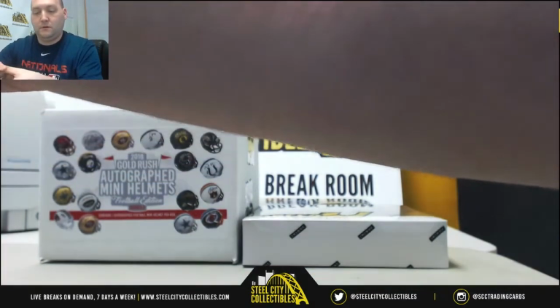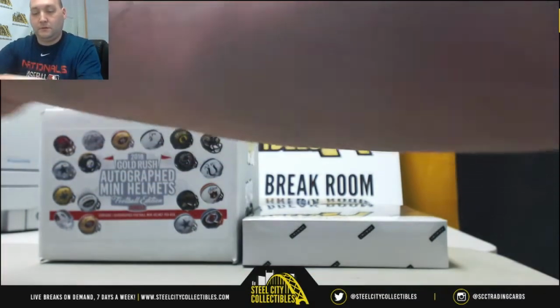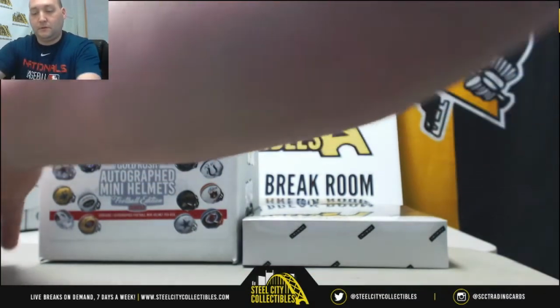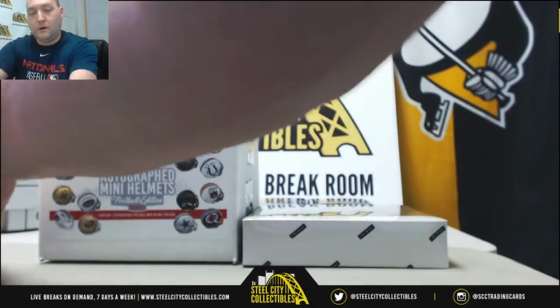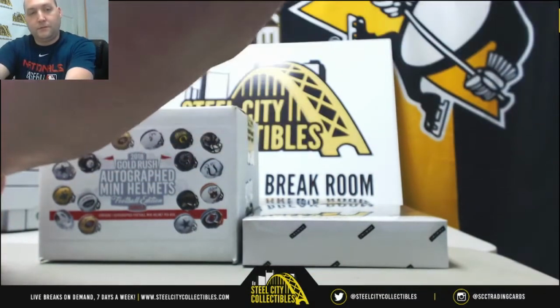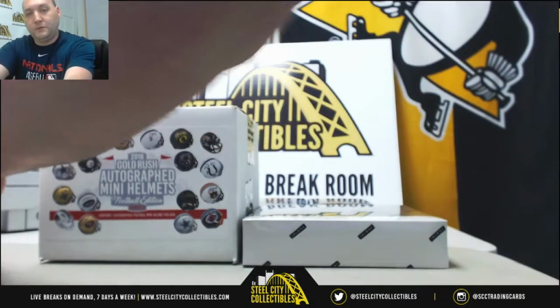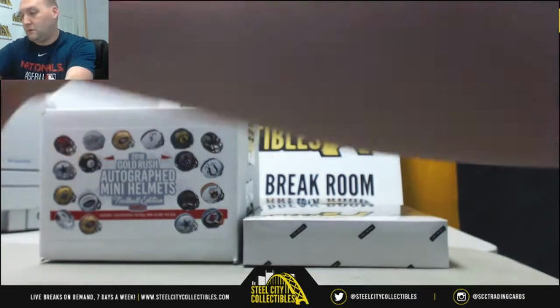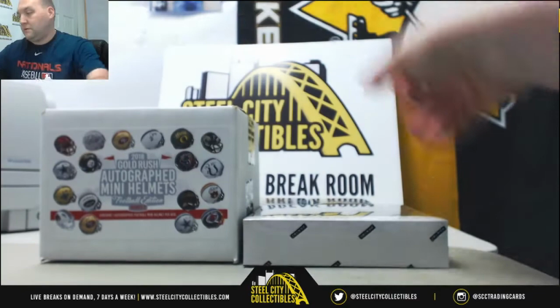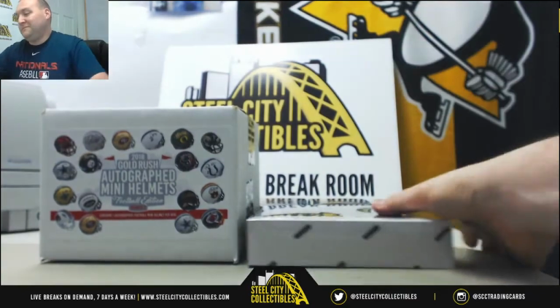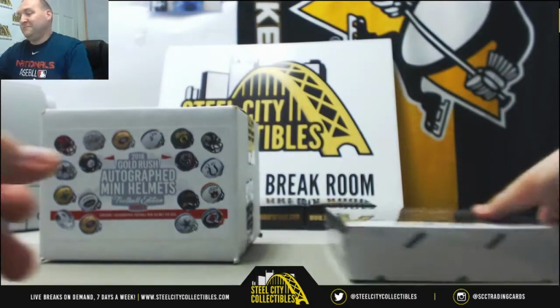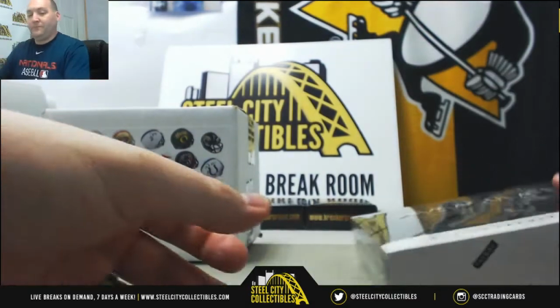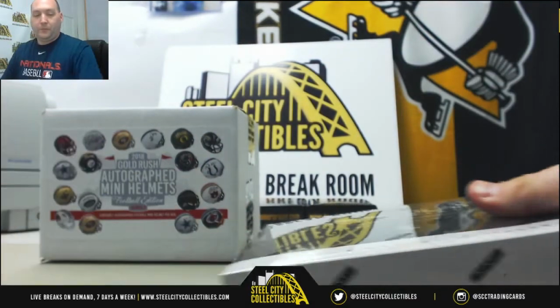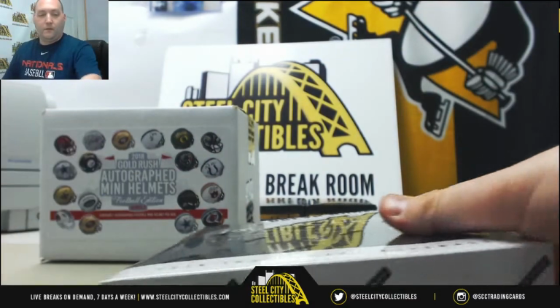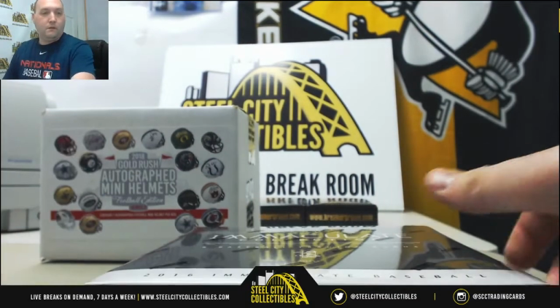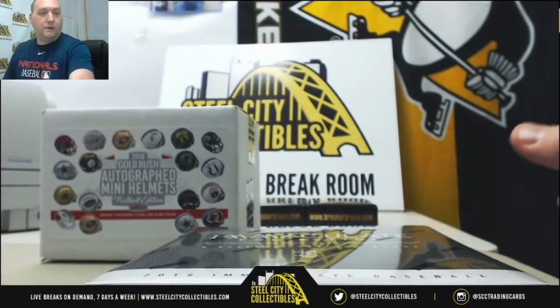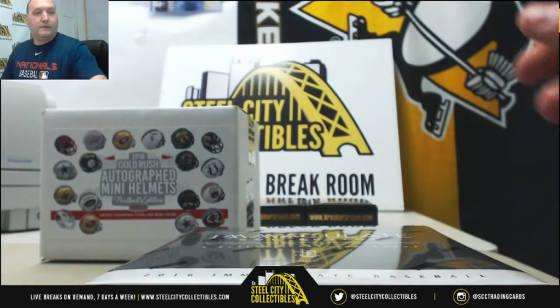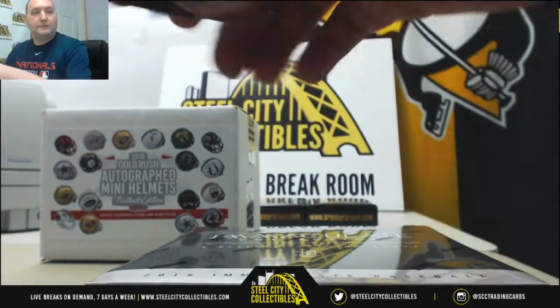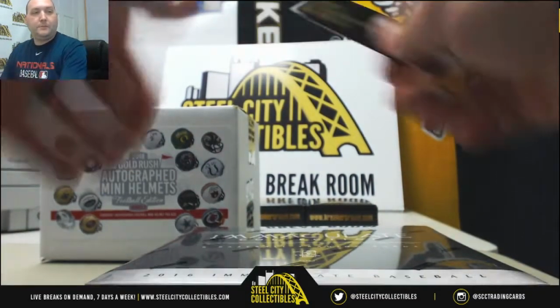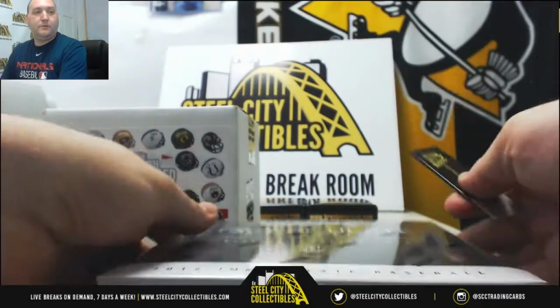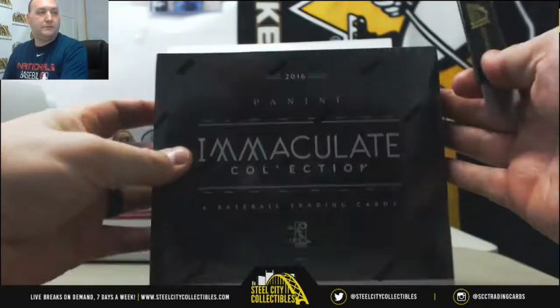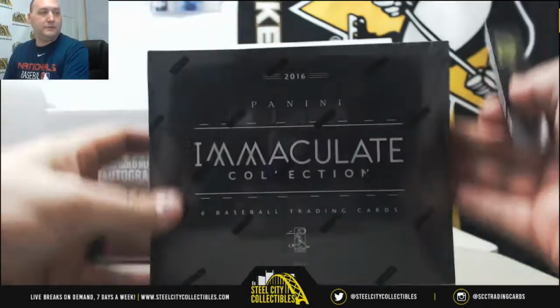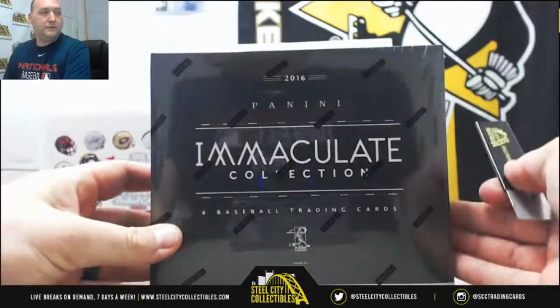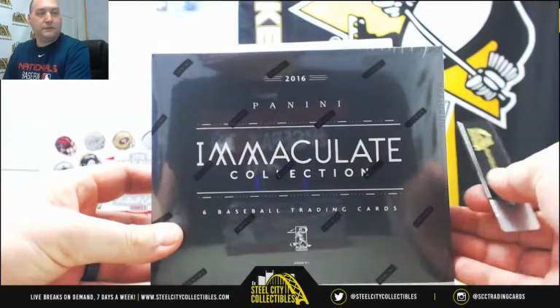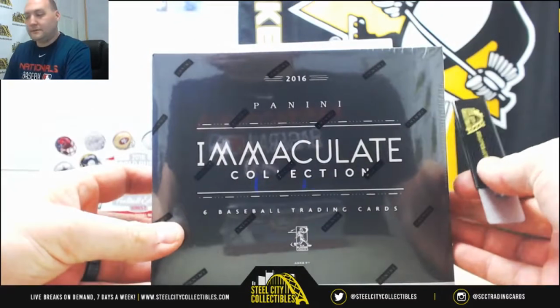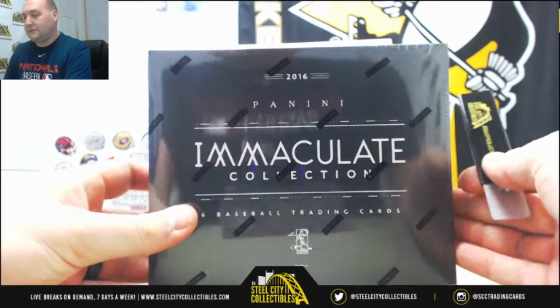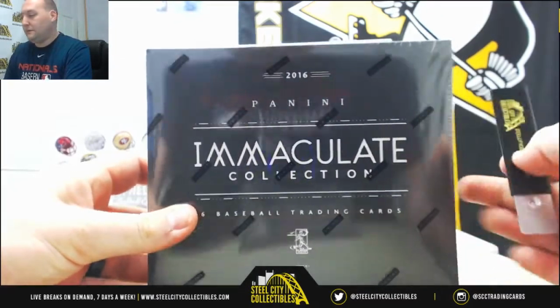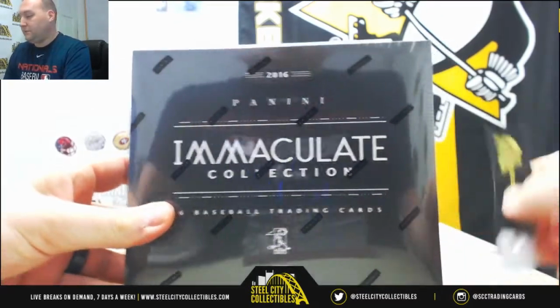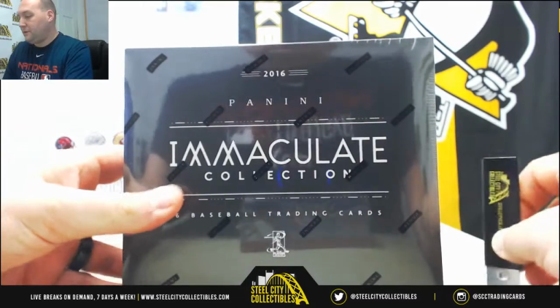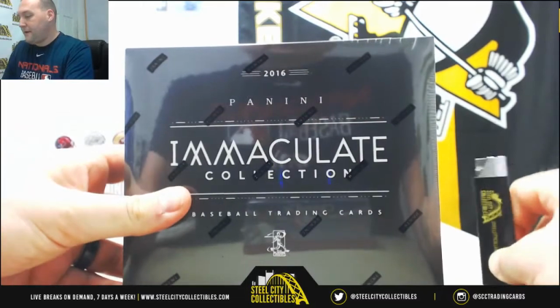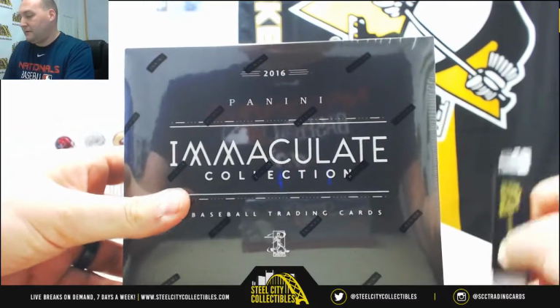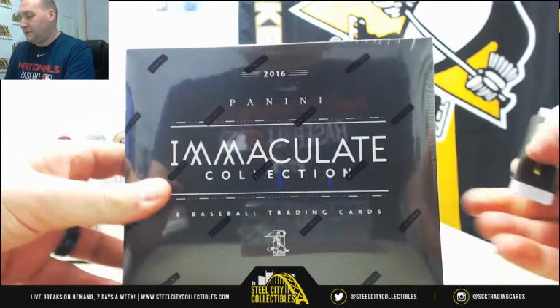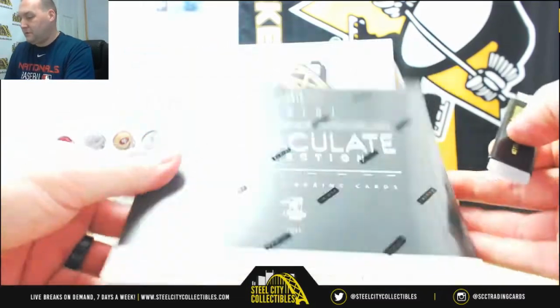Alright, next up — this is 2016 Panini Immaculate Baseball. Six cards per box.